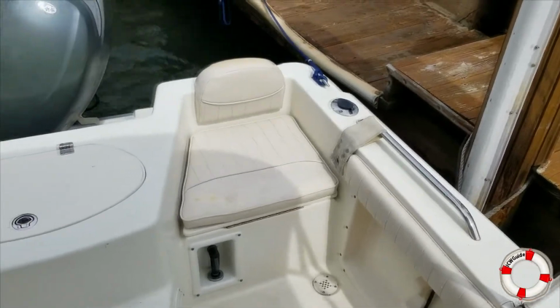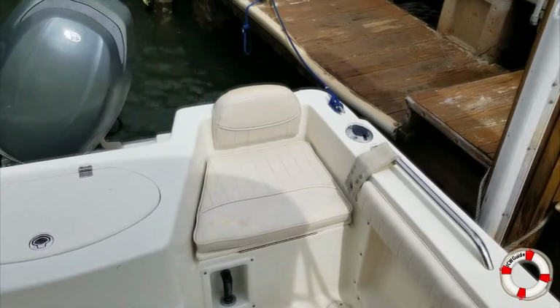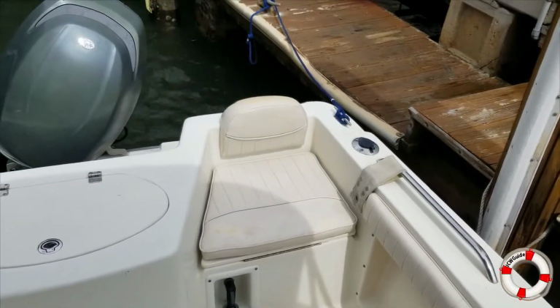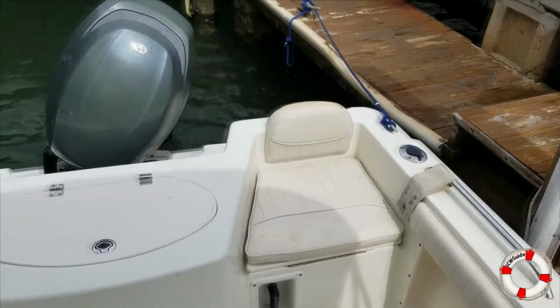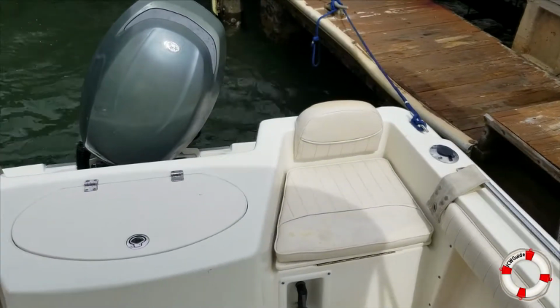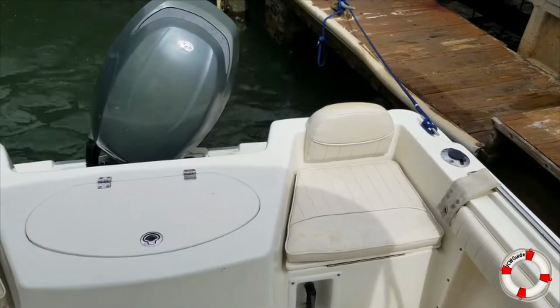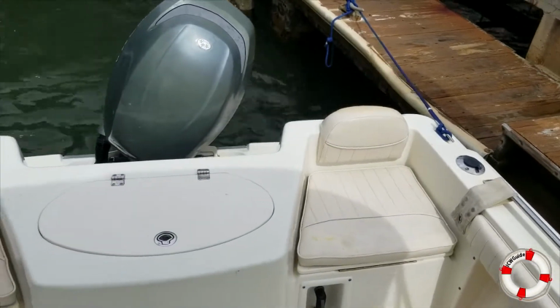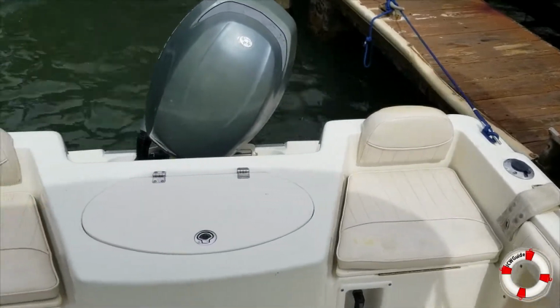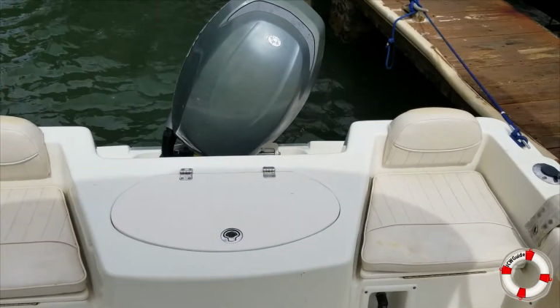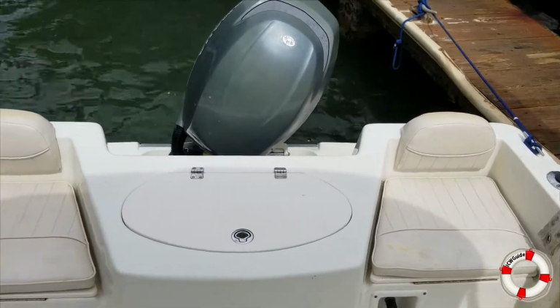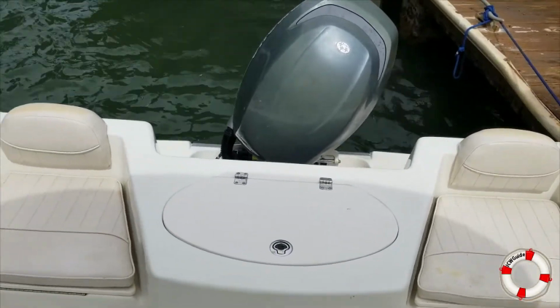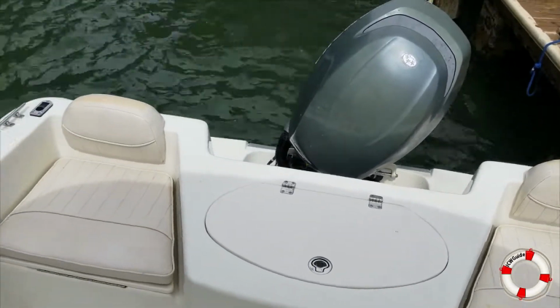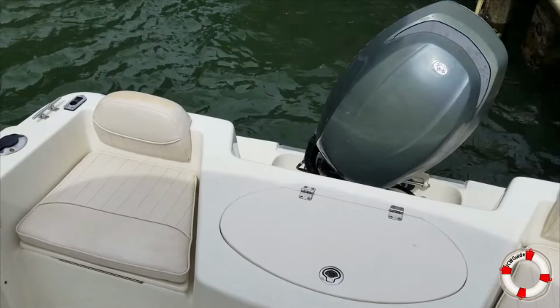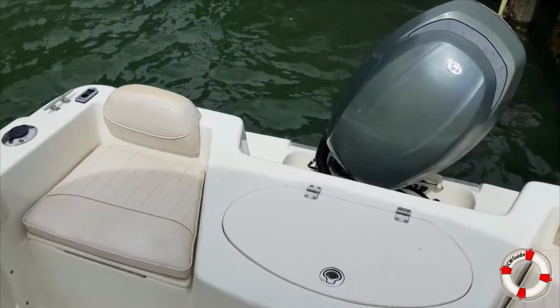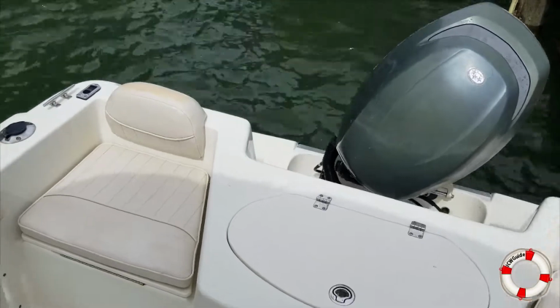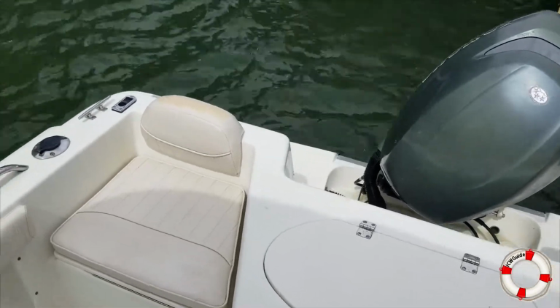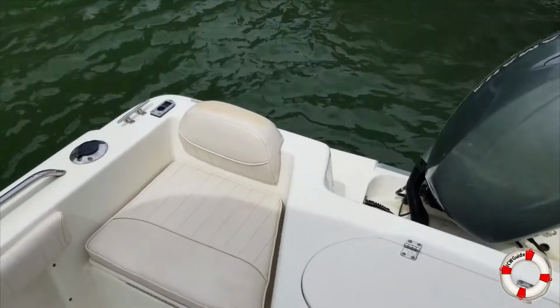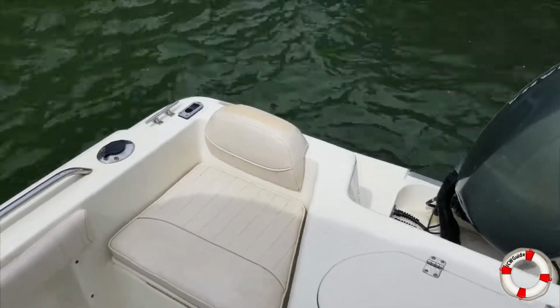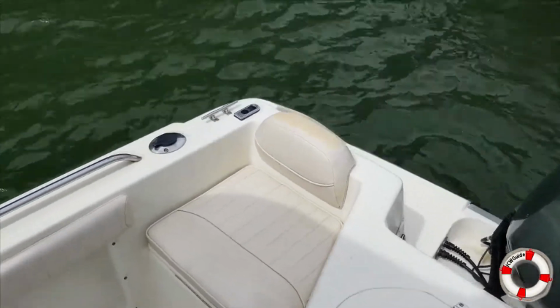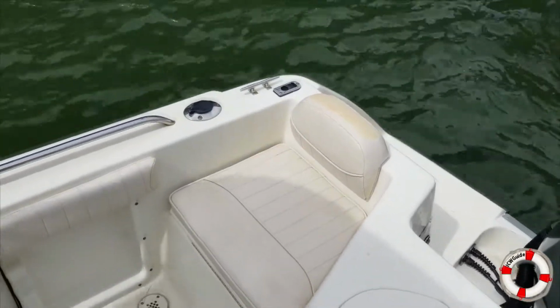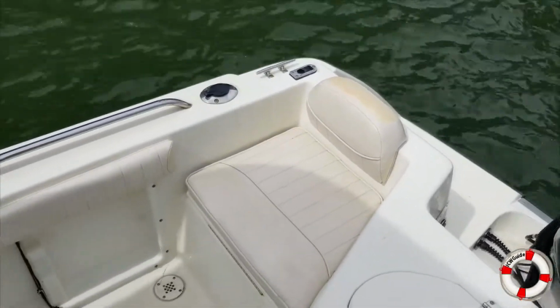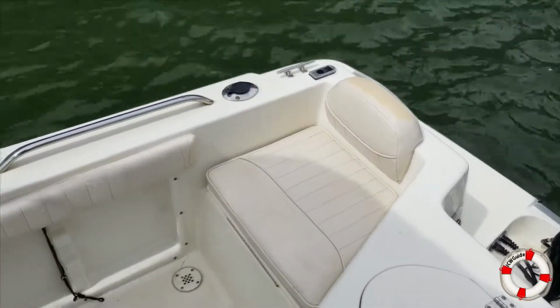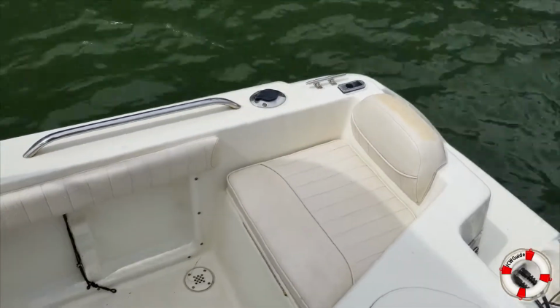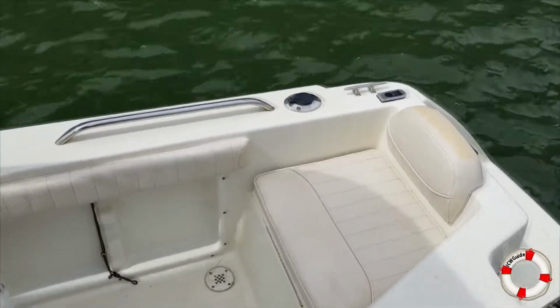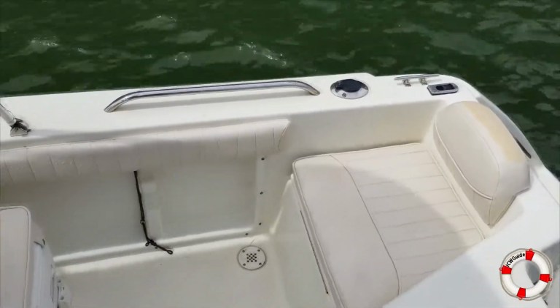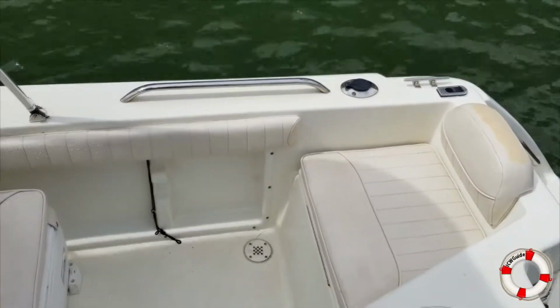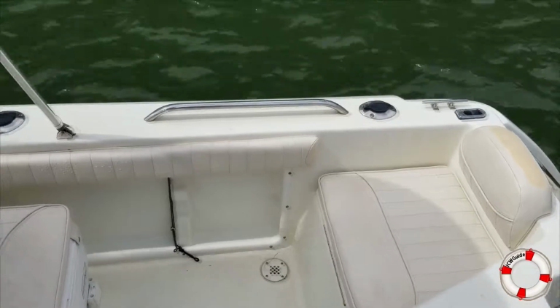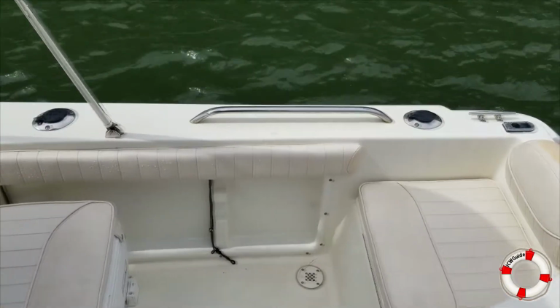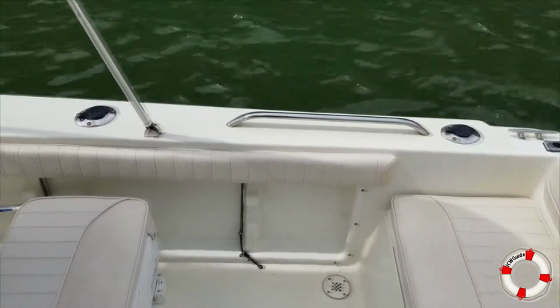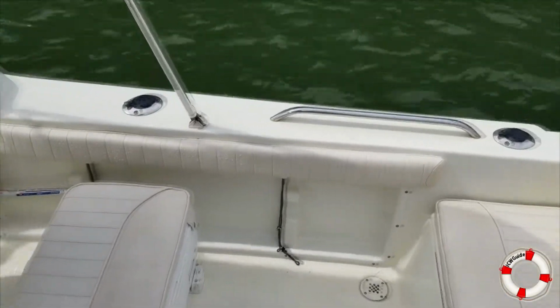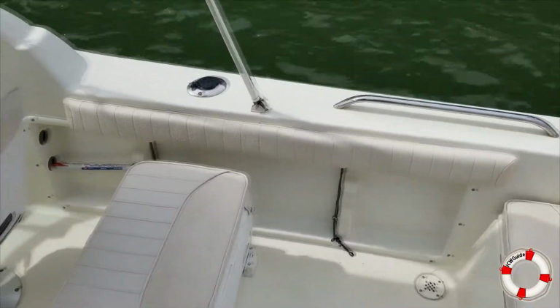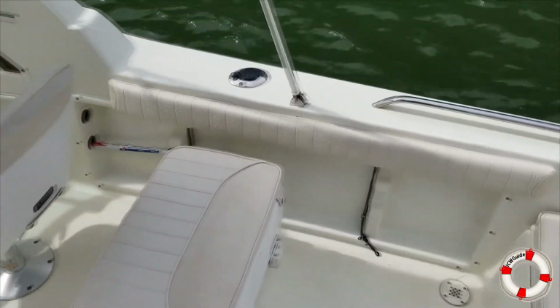It's pretty sweet. Got a nice little 150 Yamaha on it. The upholstery is a little weather-beaten but it's not ripped up or torn or anything like that.